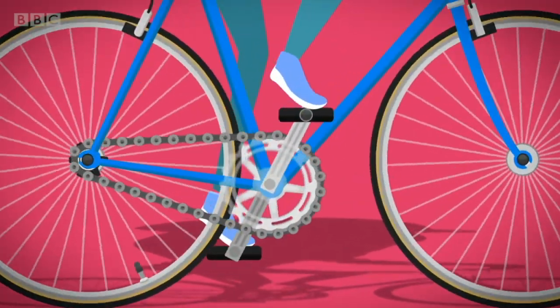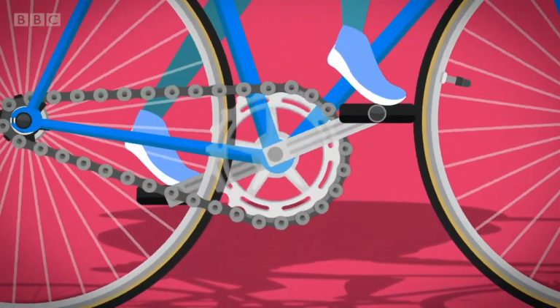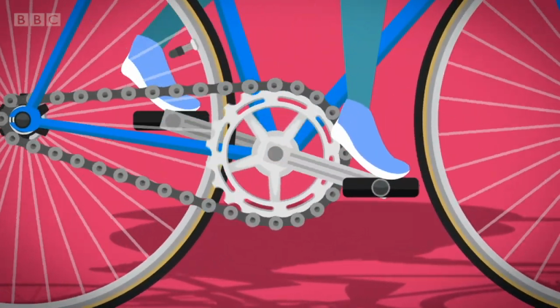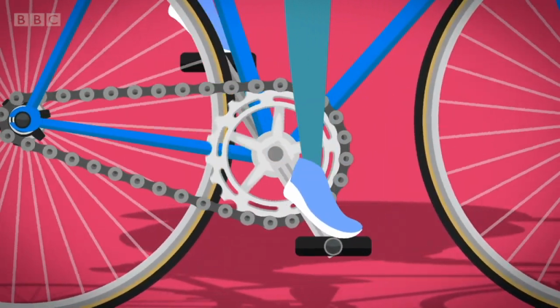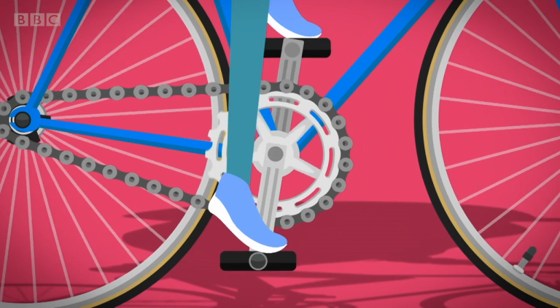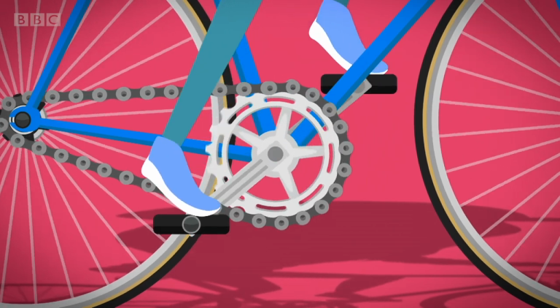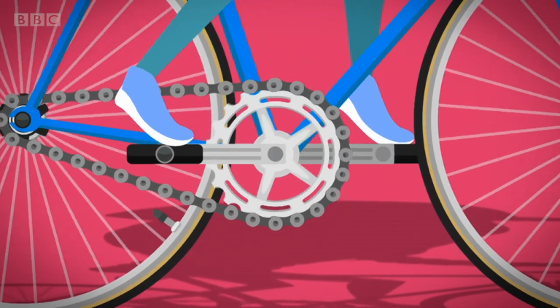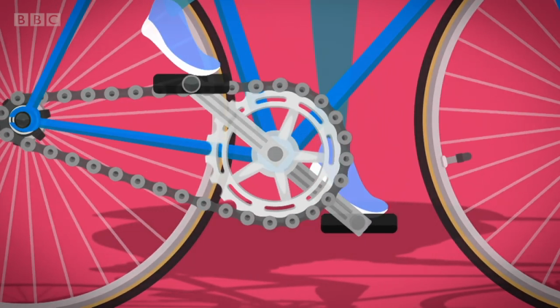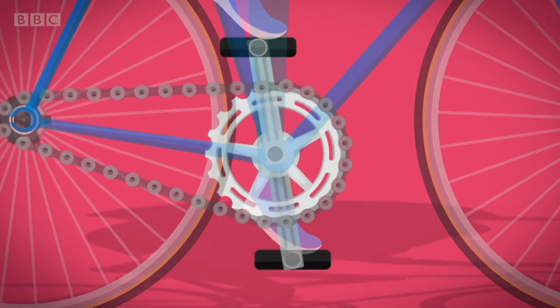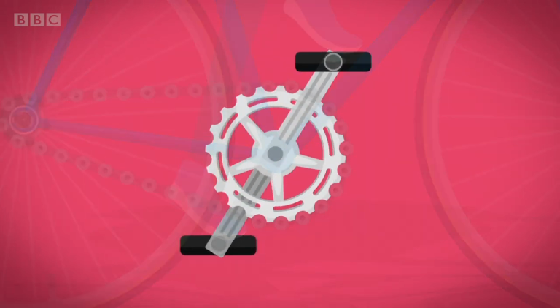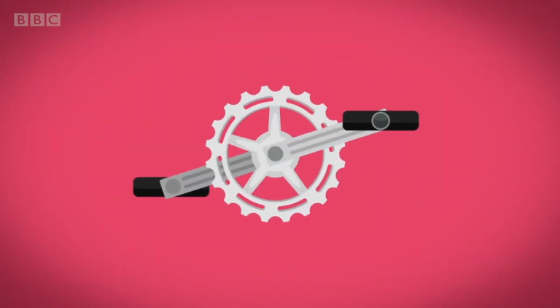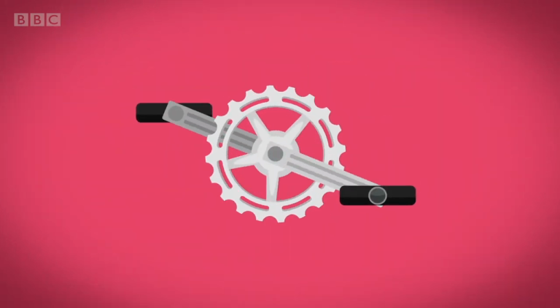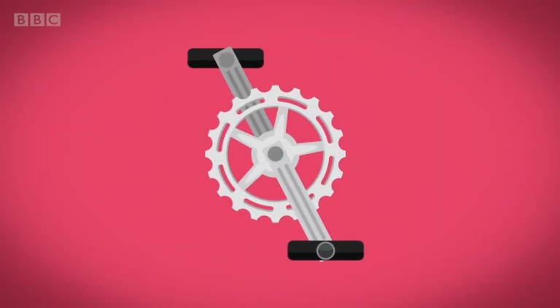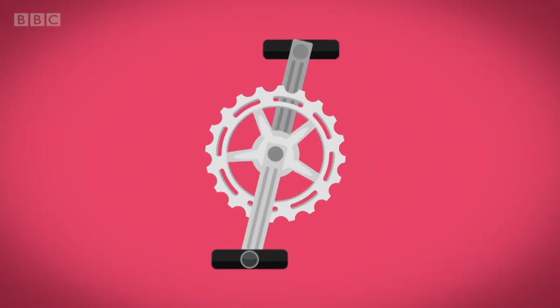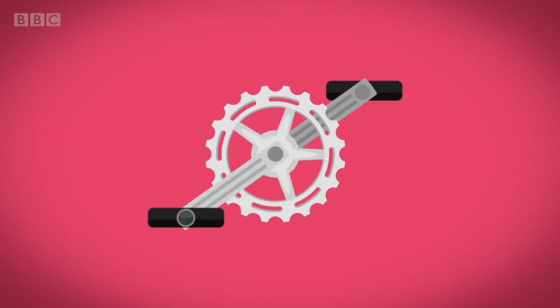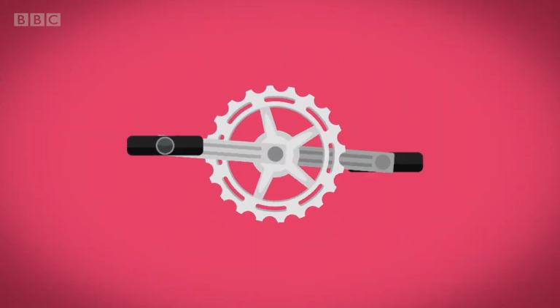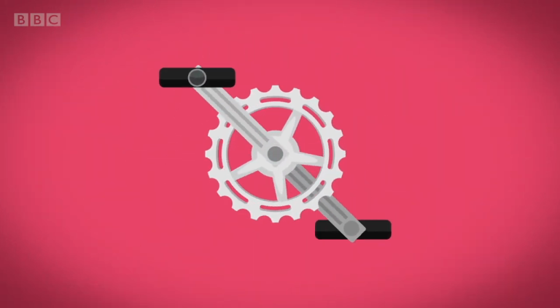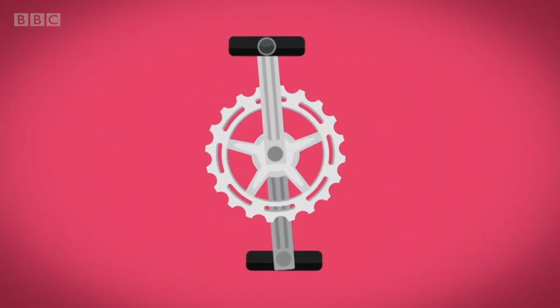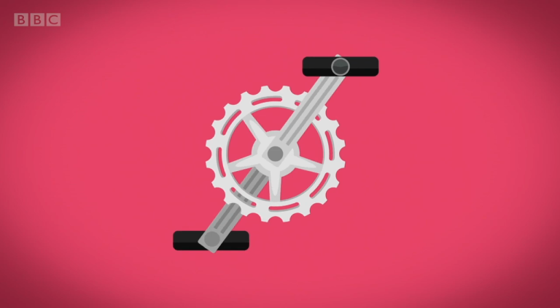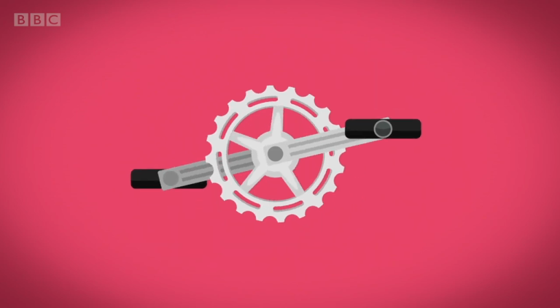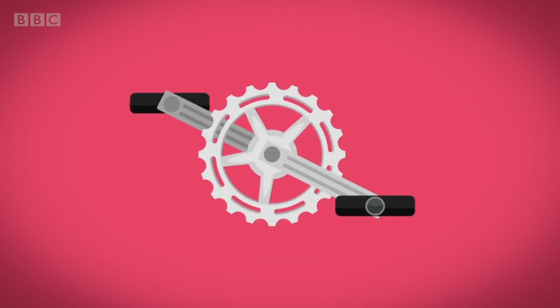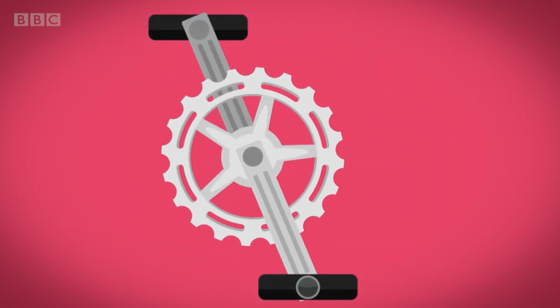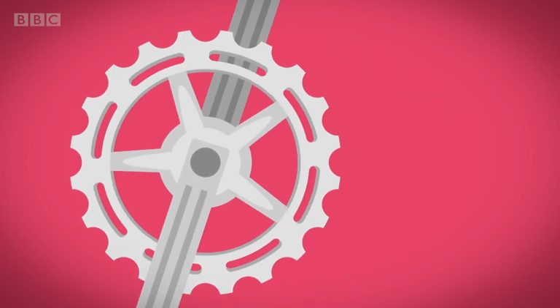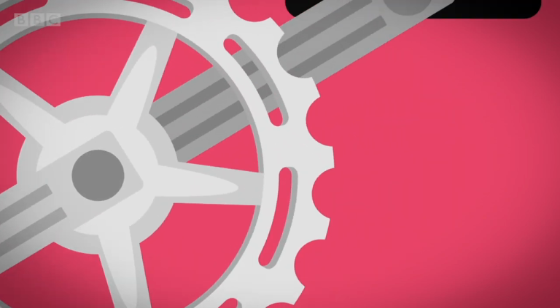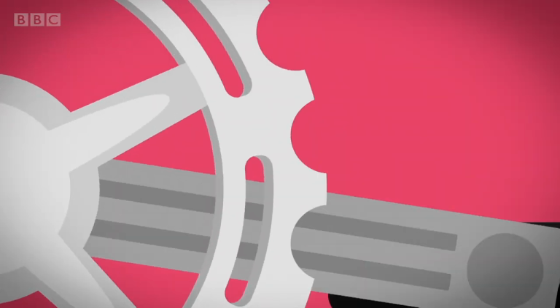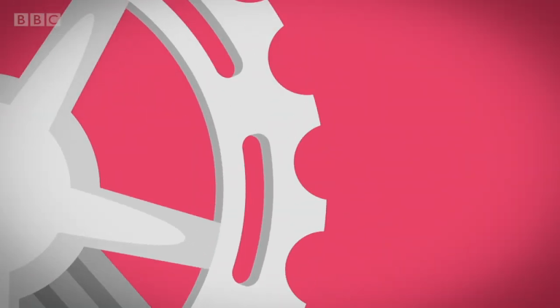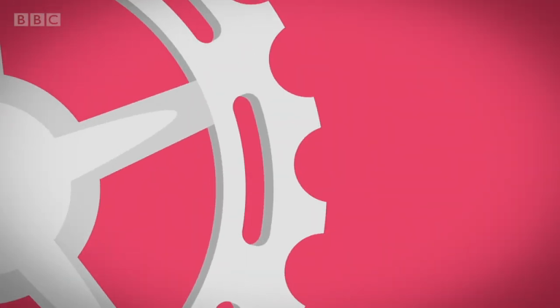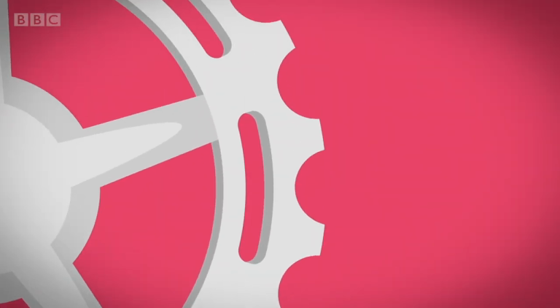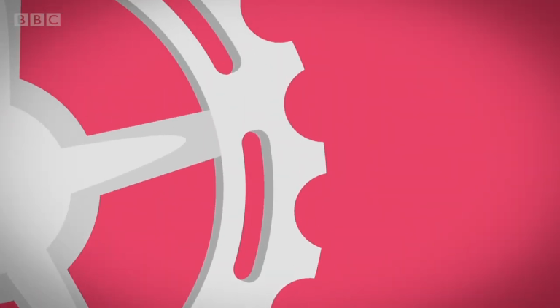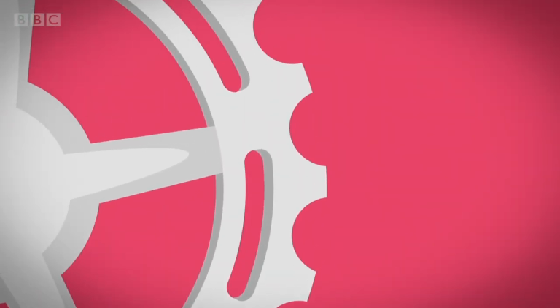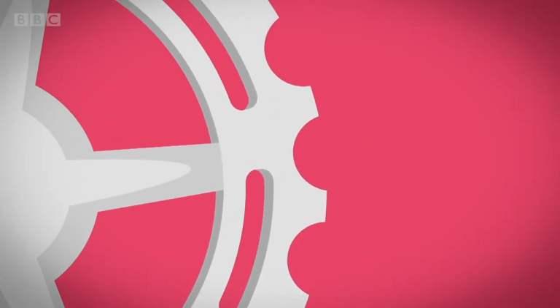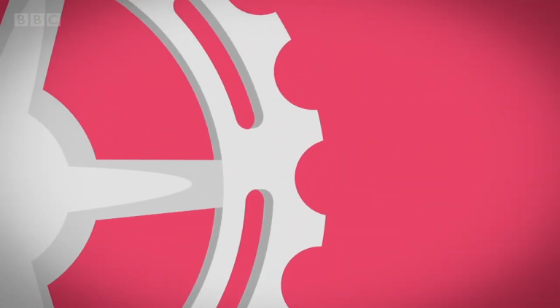When you push the pedals with your feet, they turn the big cog in the middle of the bike round and round. The big cog has teeth all around the edge.